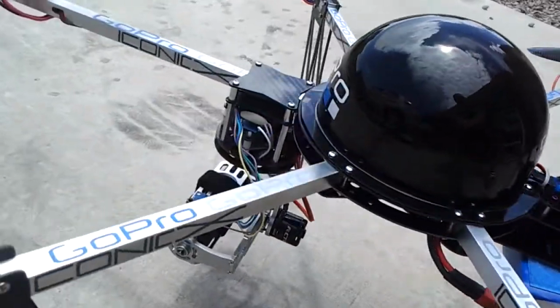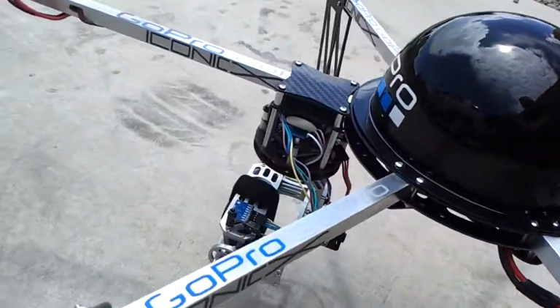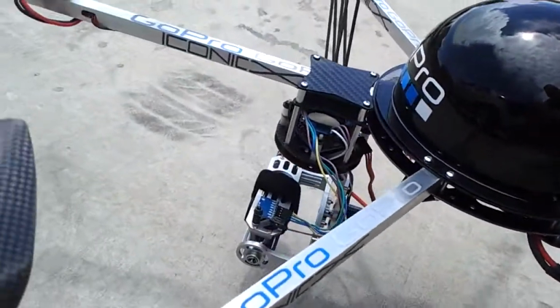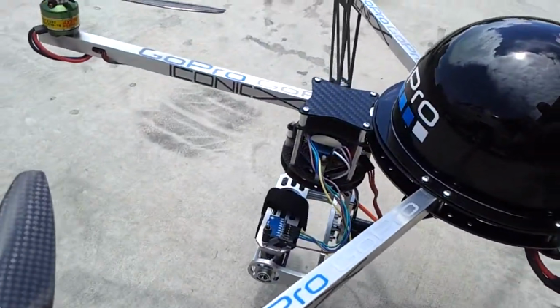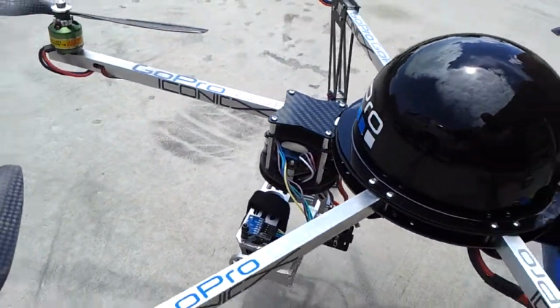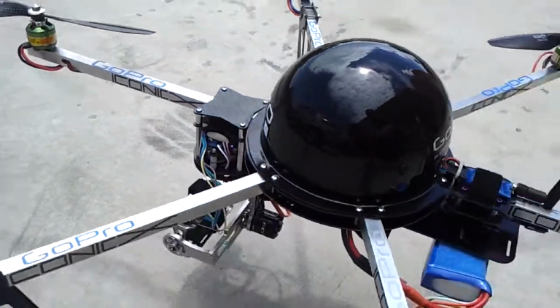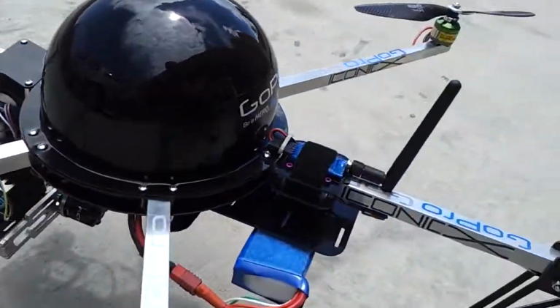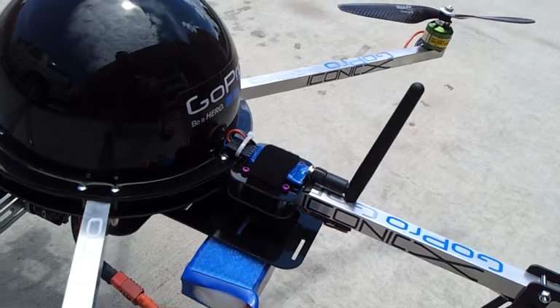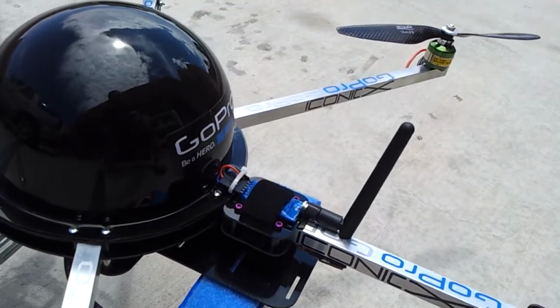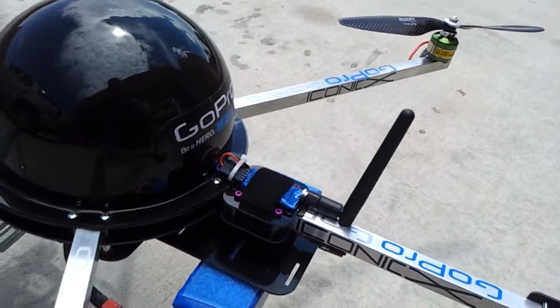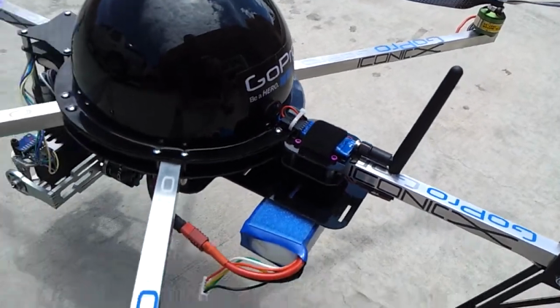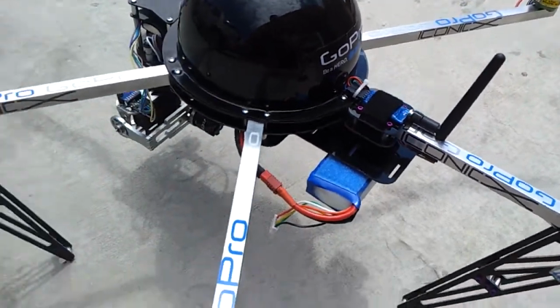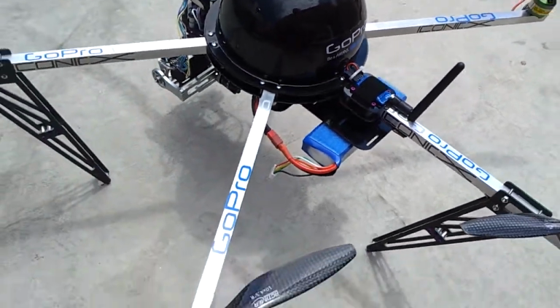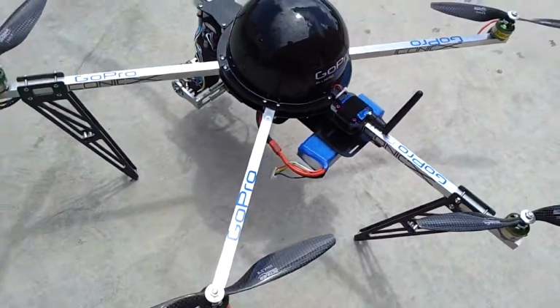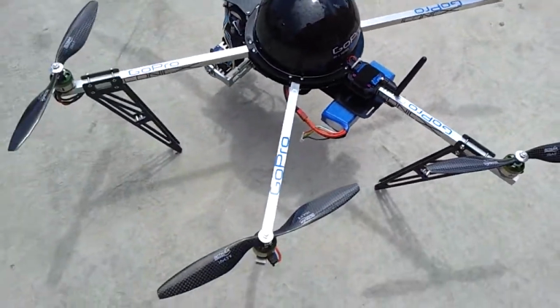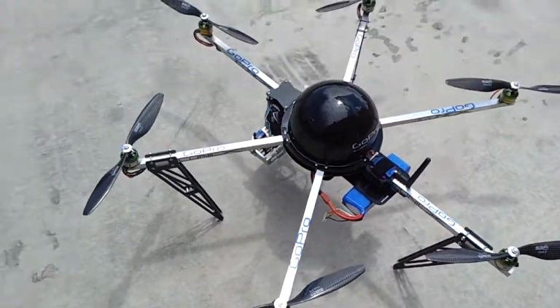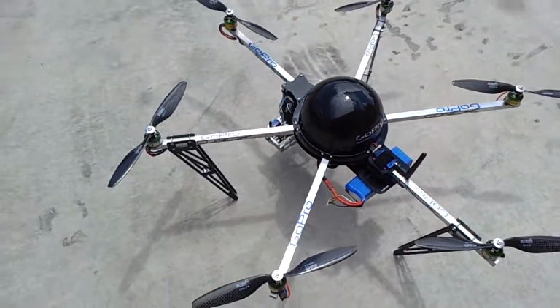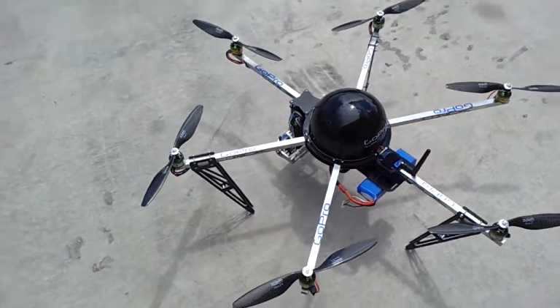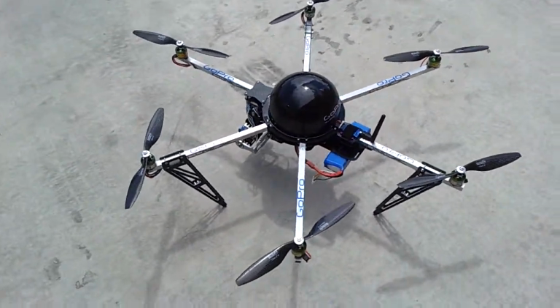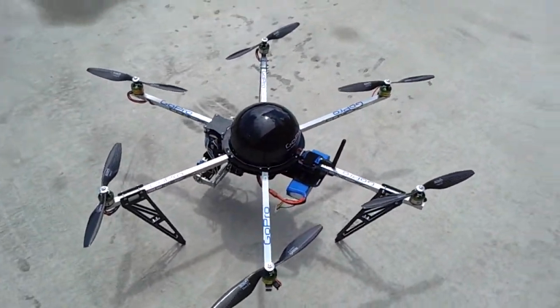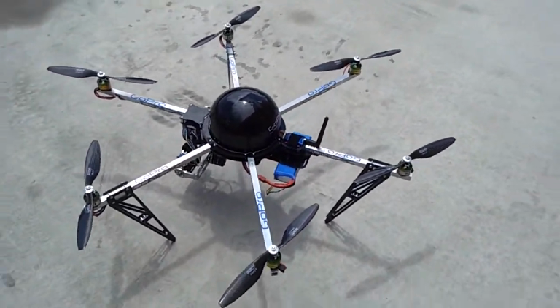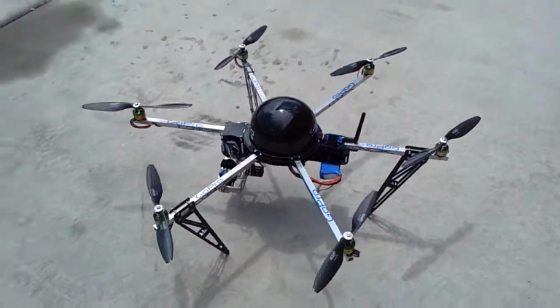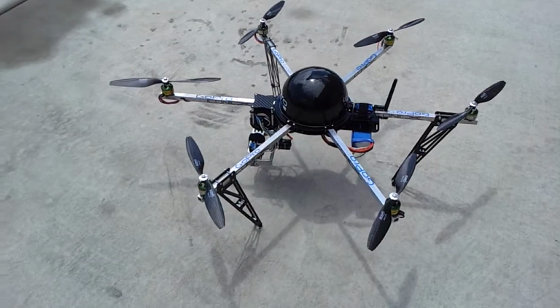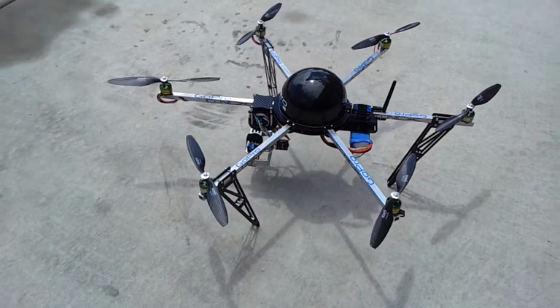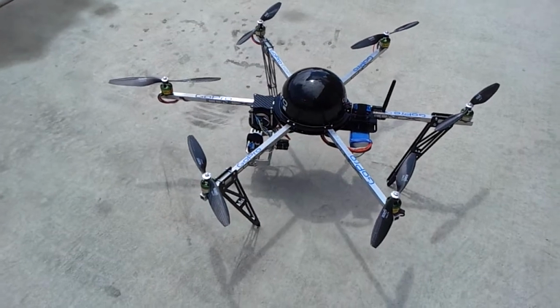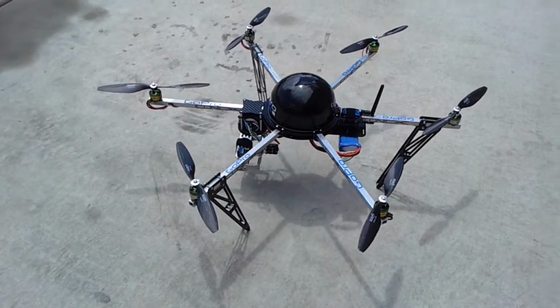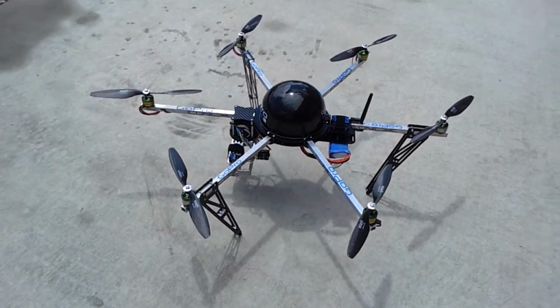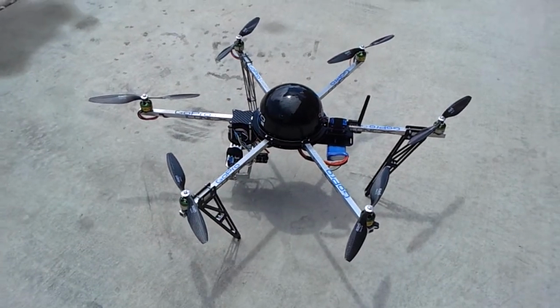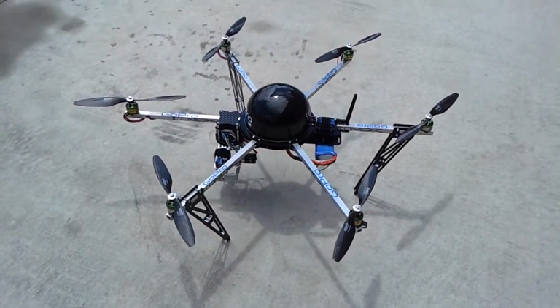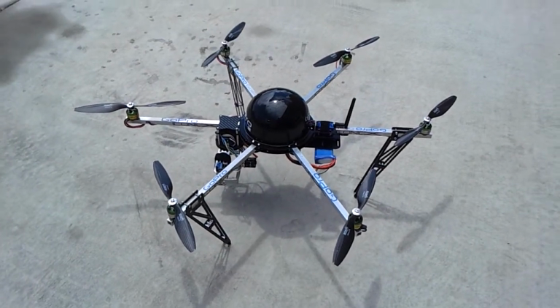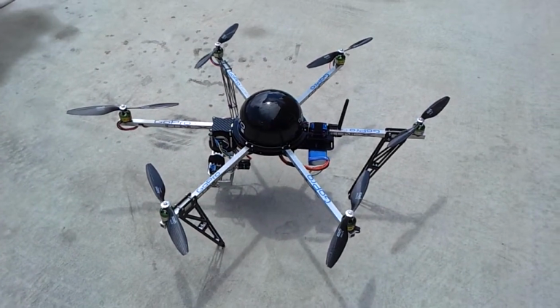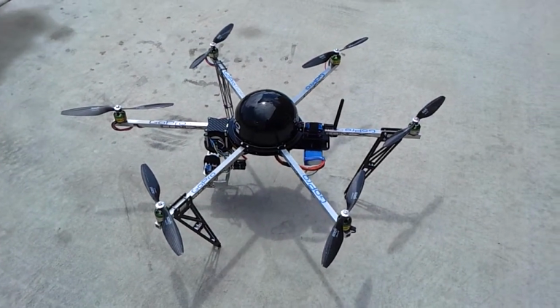Robby Roxy motors. RC gimbal in the front, my frame. It's 29 inches from motor to motor on this. So that's my hexa, my microcopter hexa, guys.